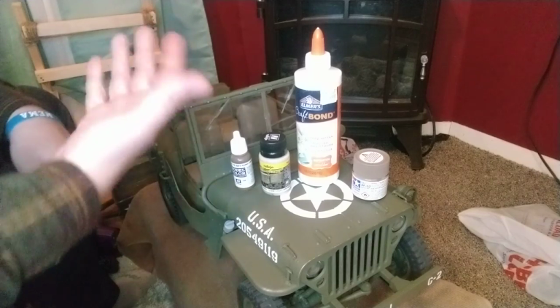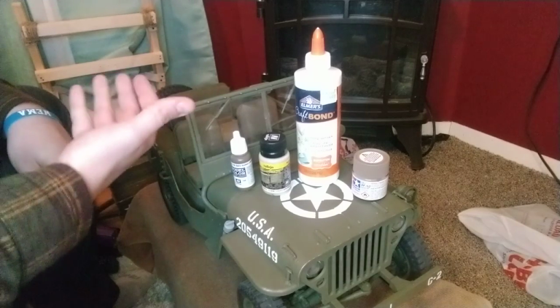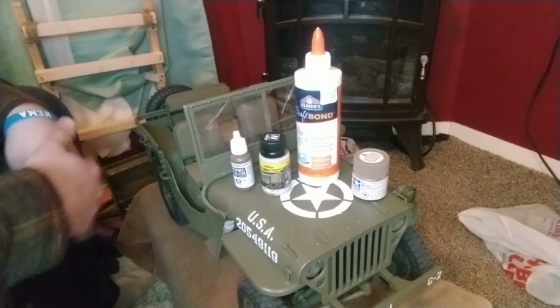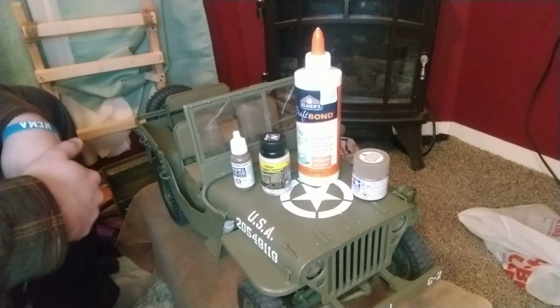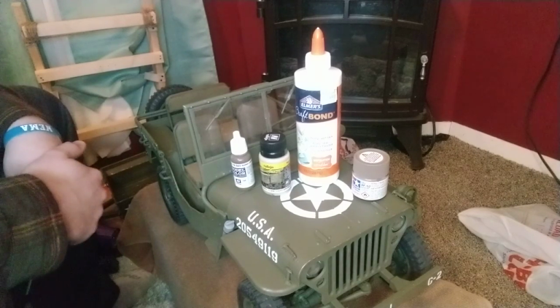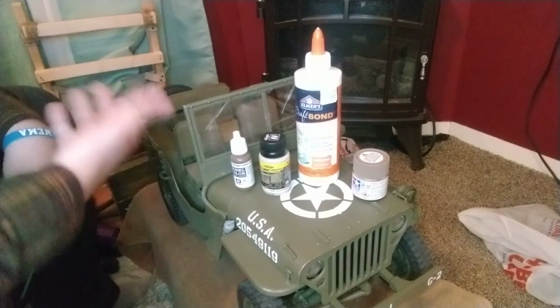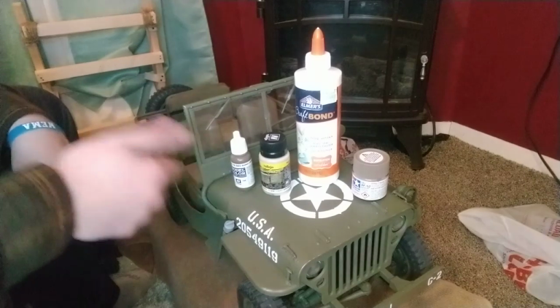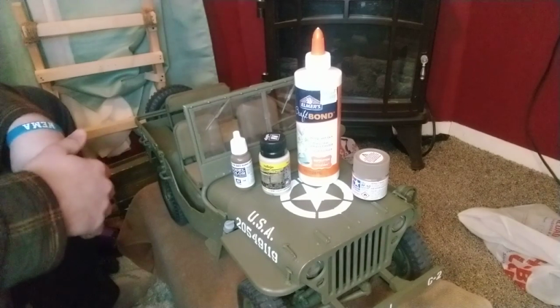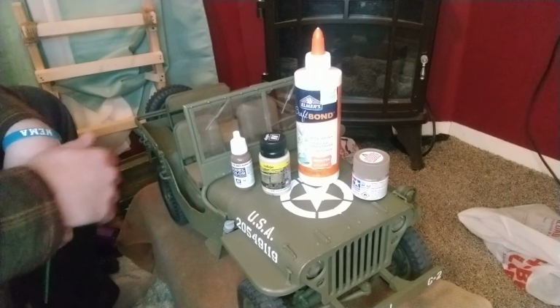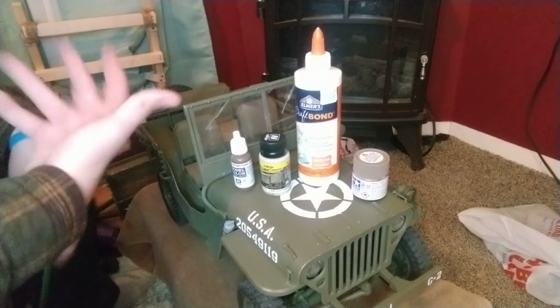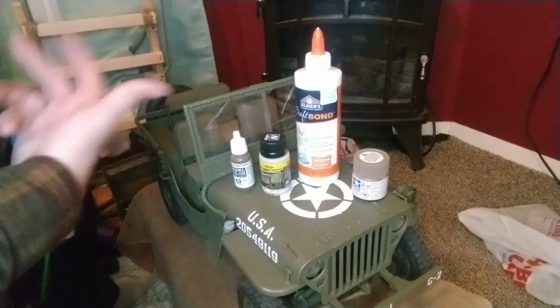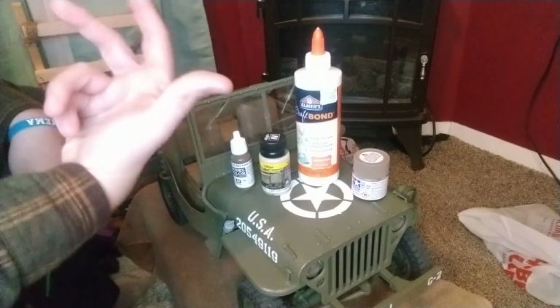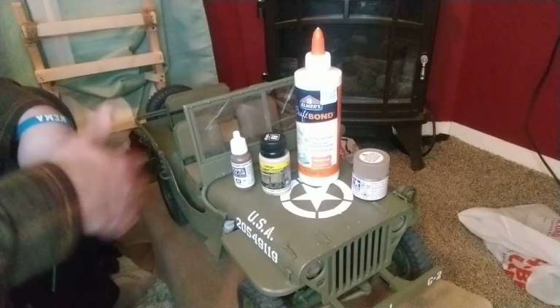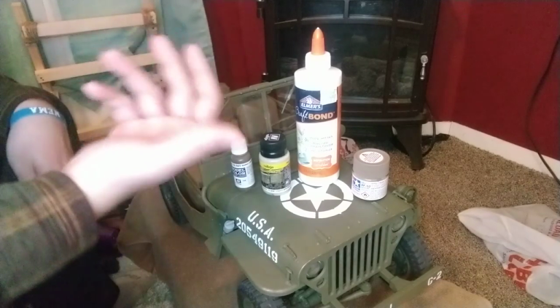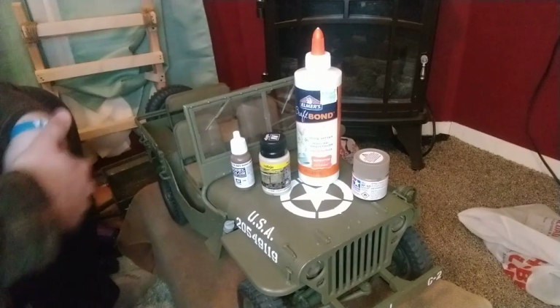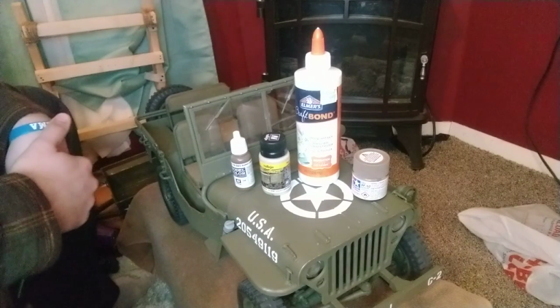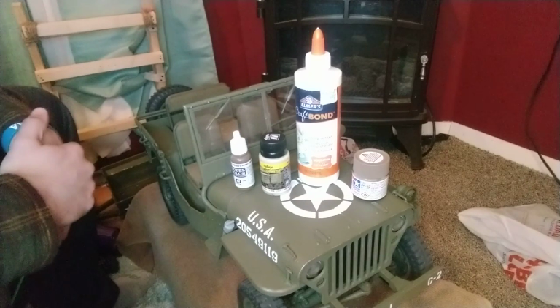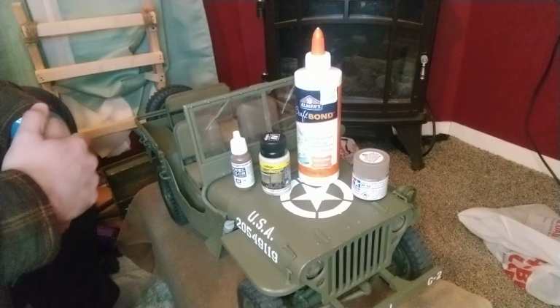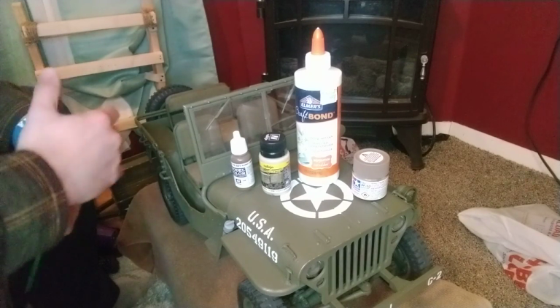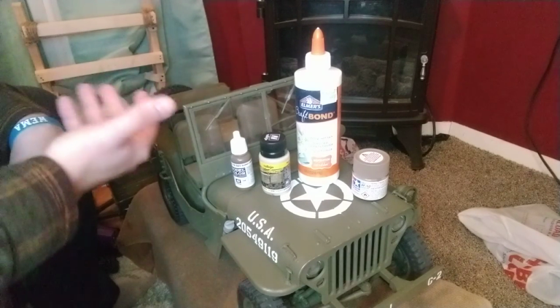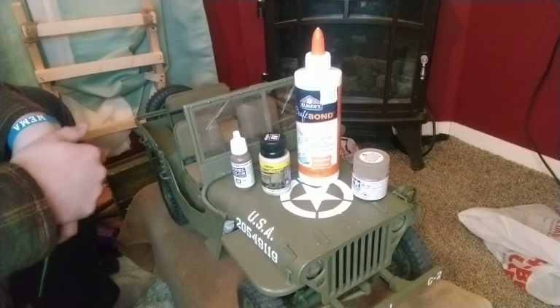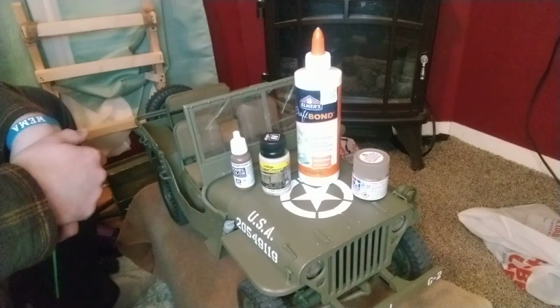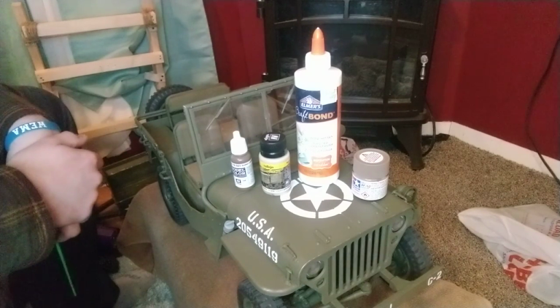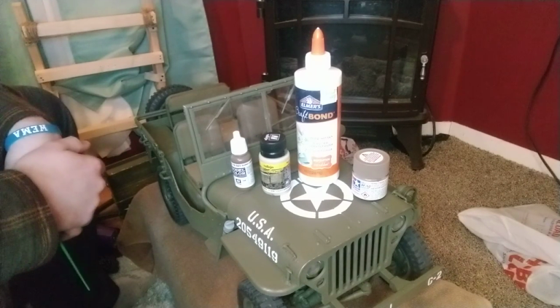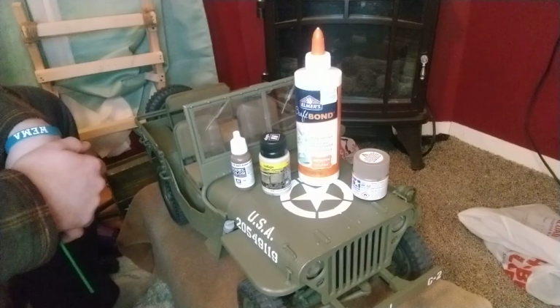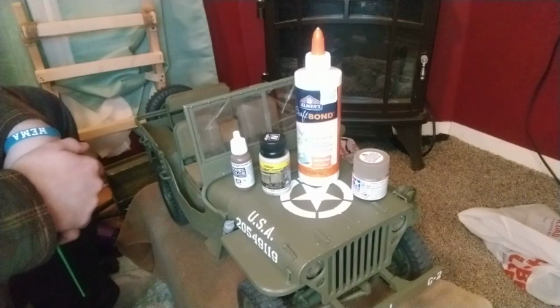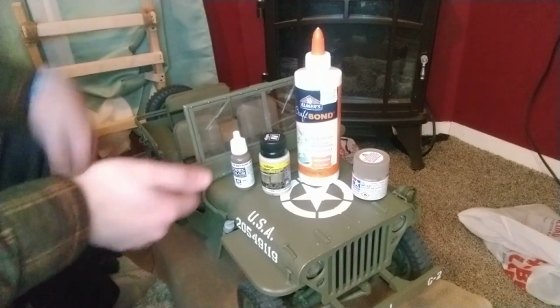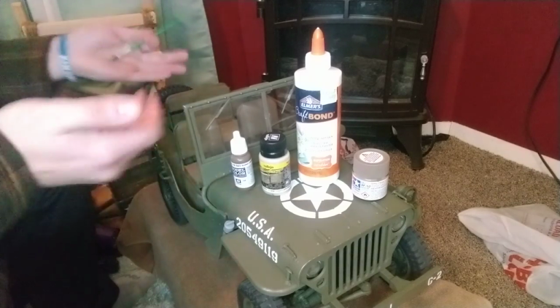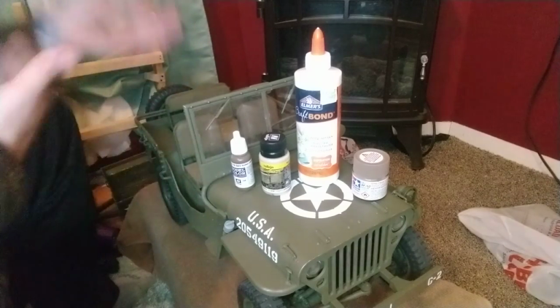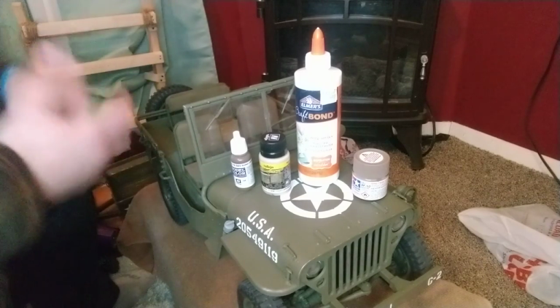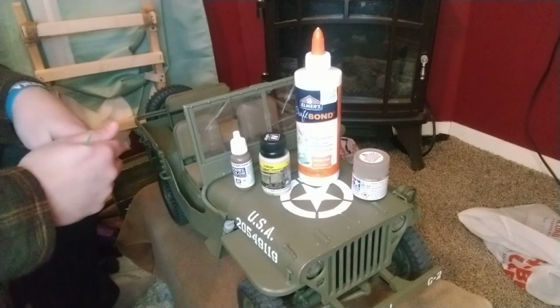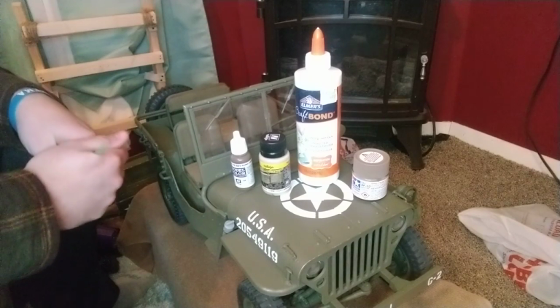Again, it's G.I. Joe-sized. It's a toy. Yes, I know. It's very nerdy to have a toy like this, but it's just kind of cool. My father and I have restored a 1944 Willys, so this is kind of cool just to have alongside it.